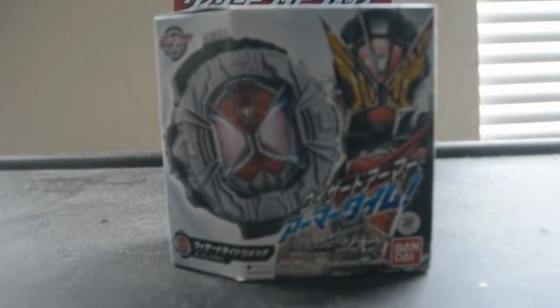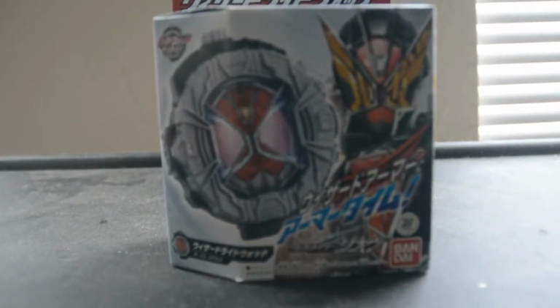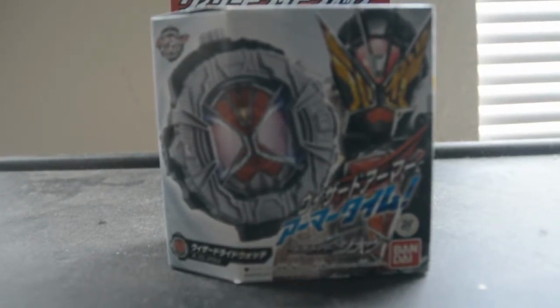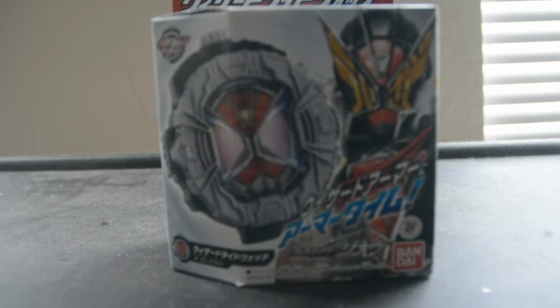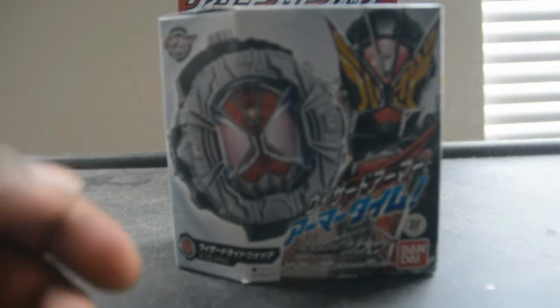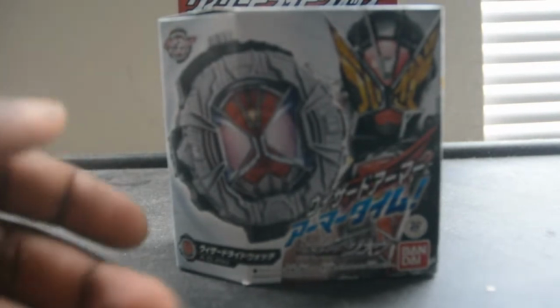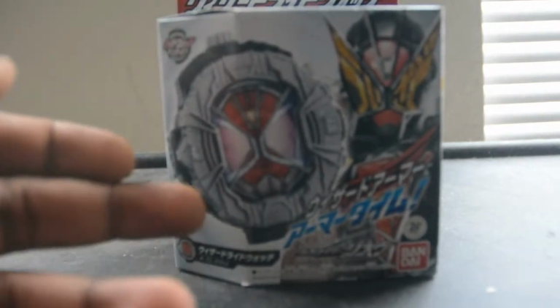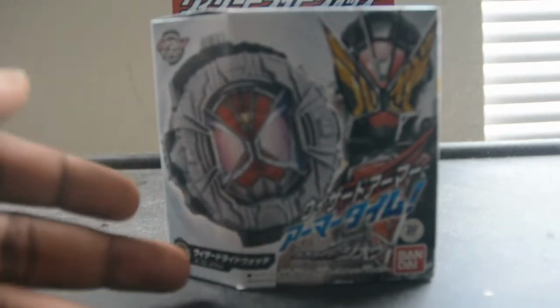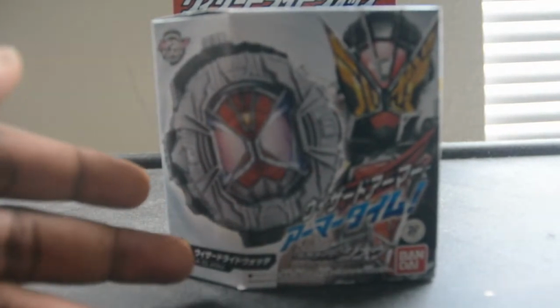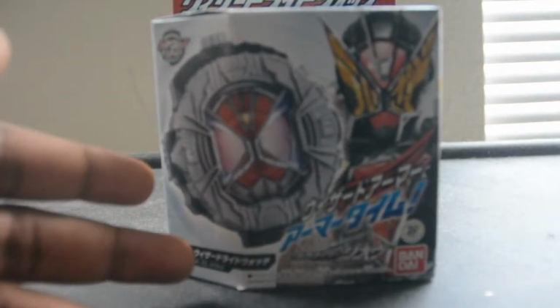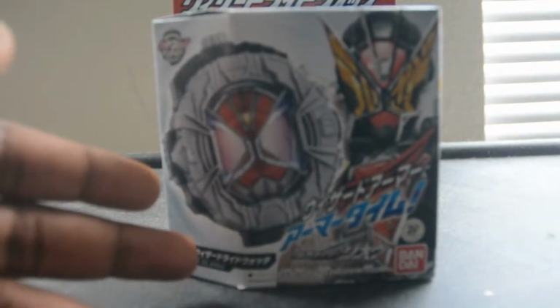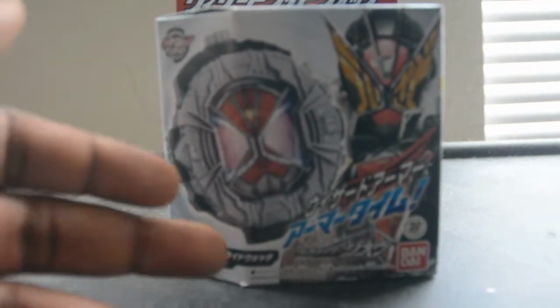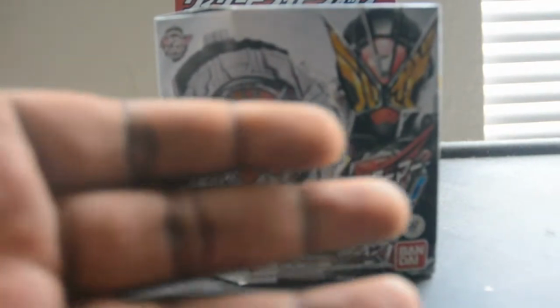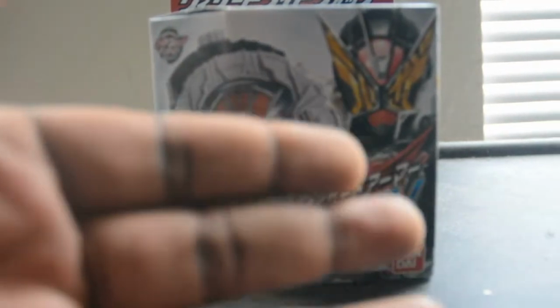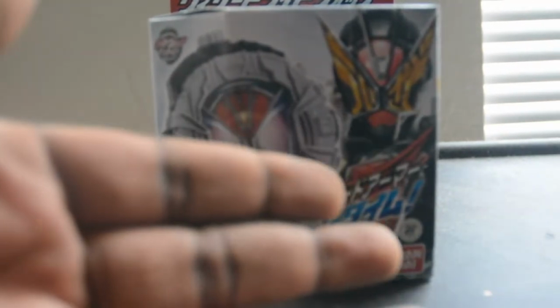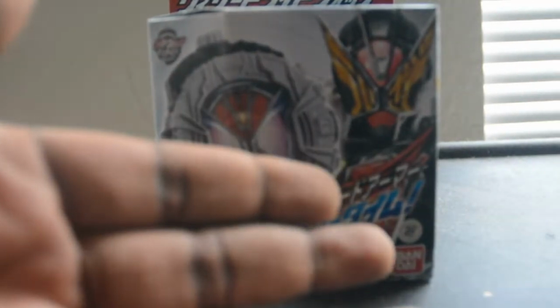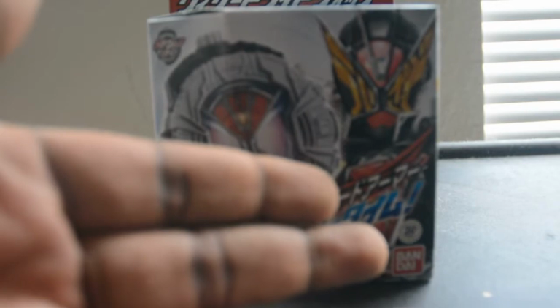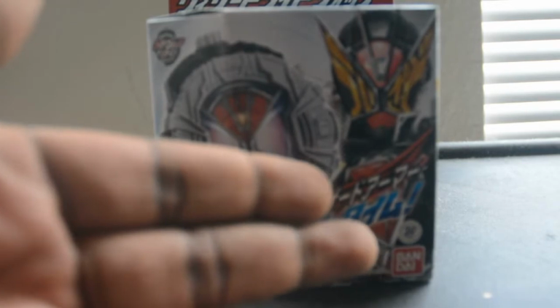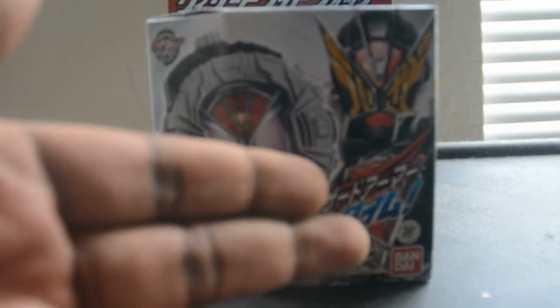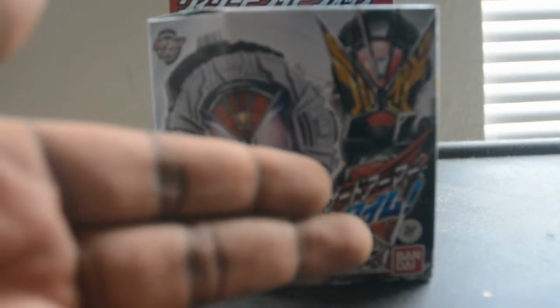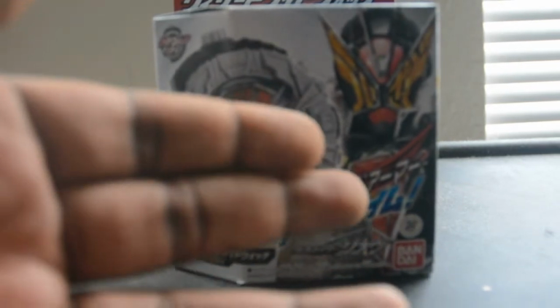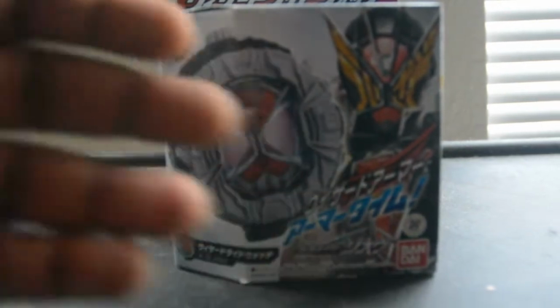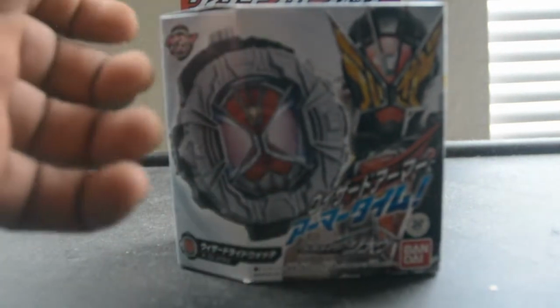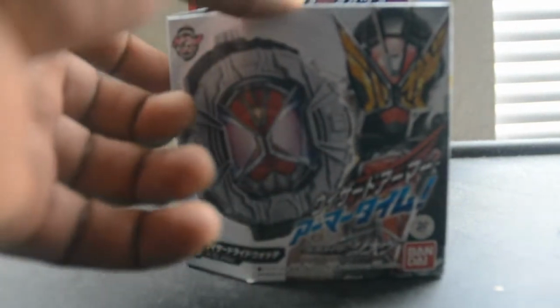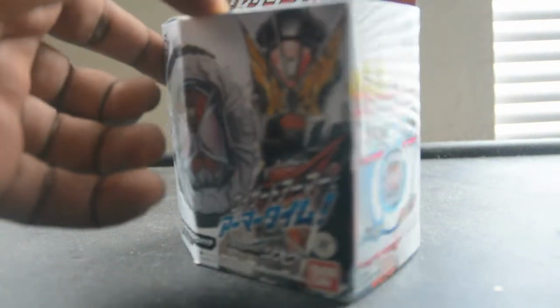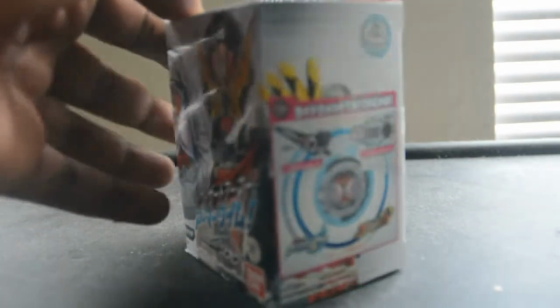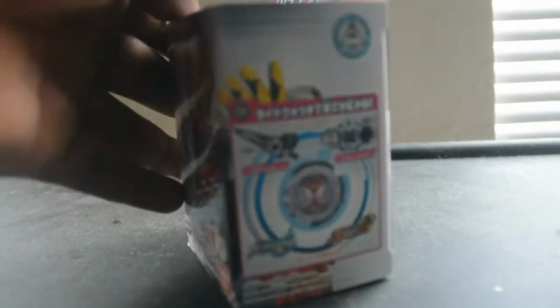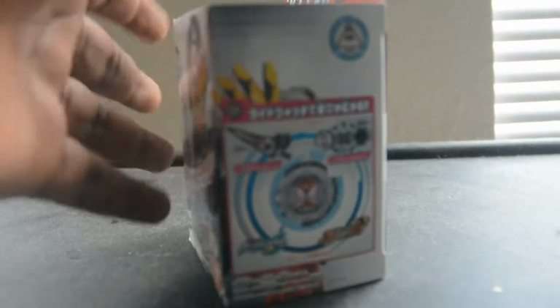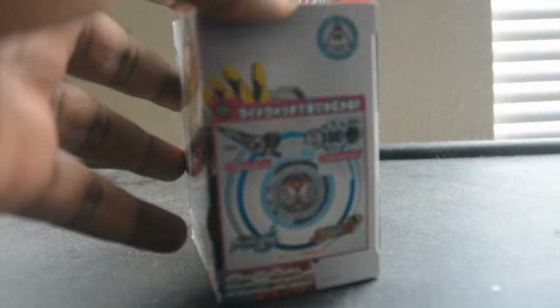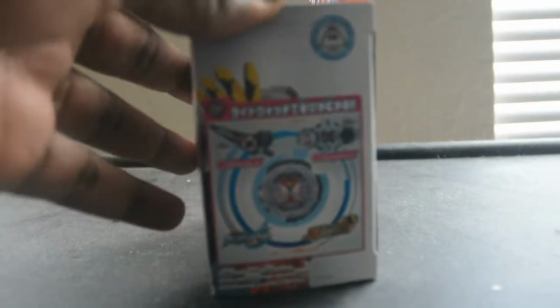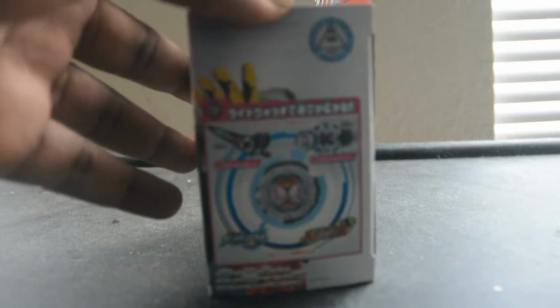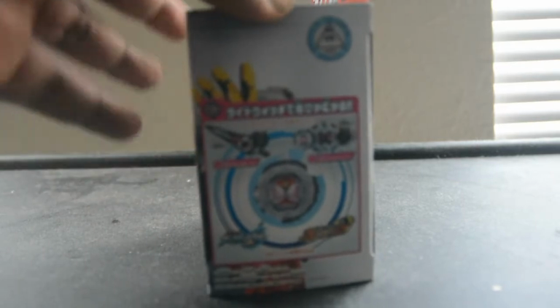On the front of the box we have the Wizard Wide Watch and Gates Wizard Time Armor.